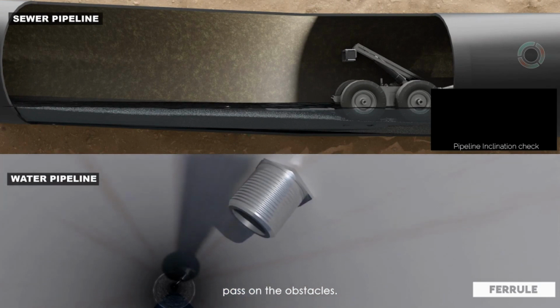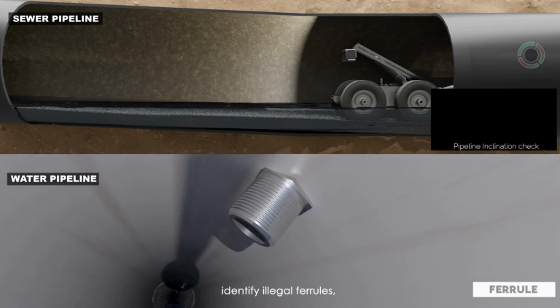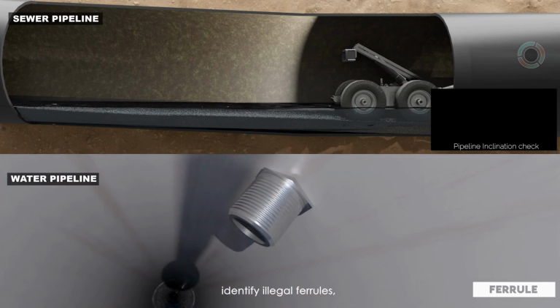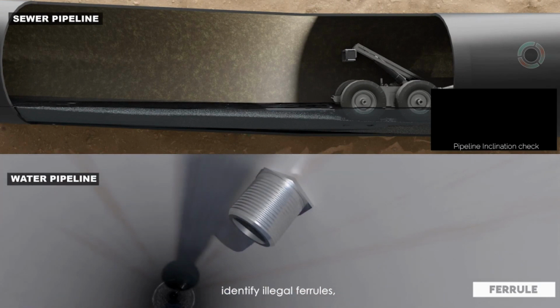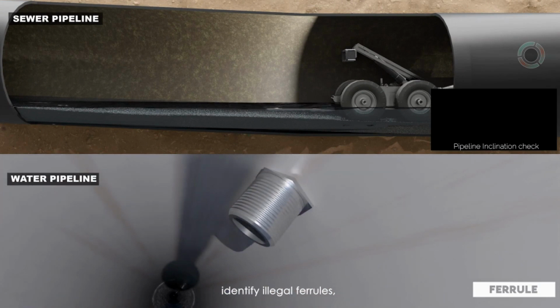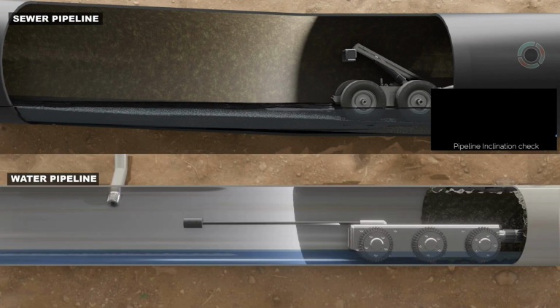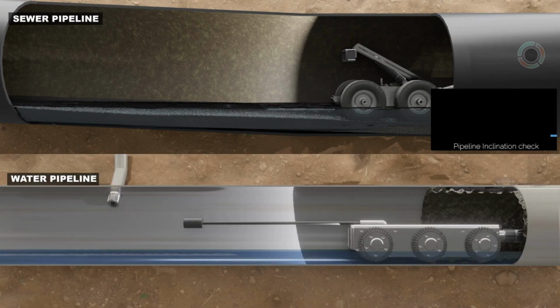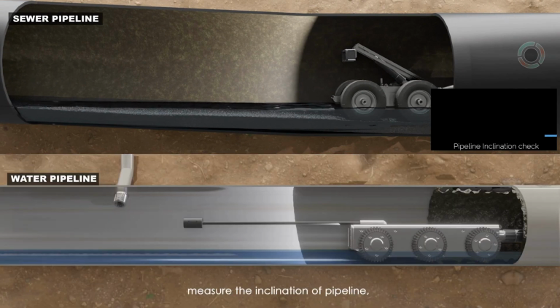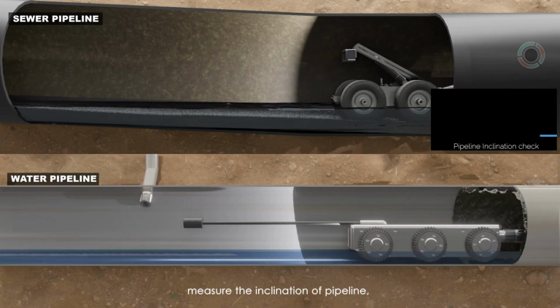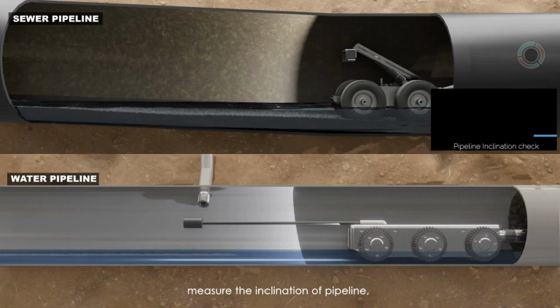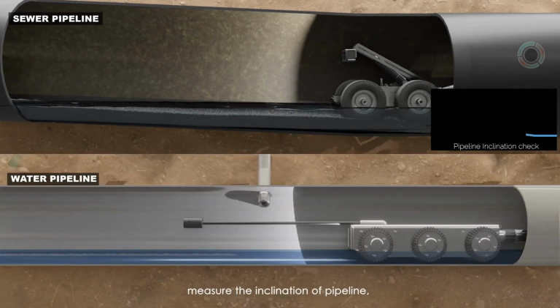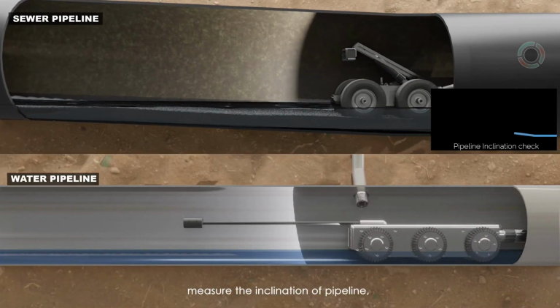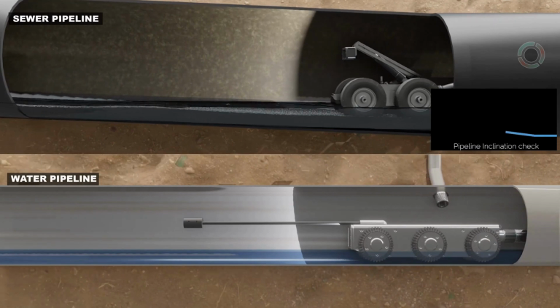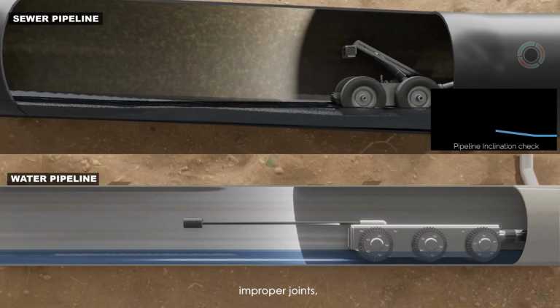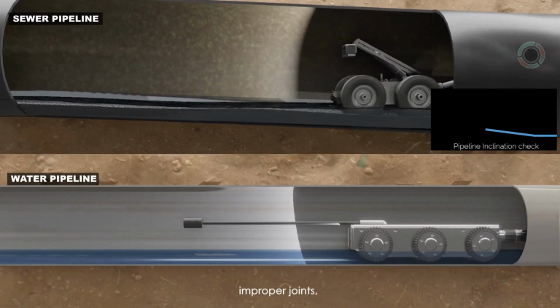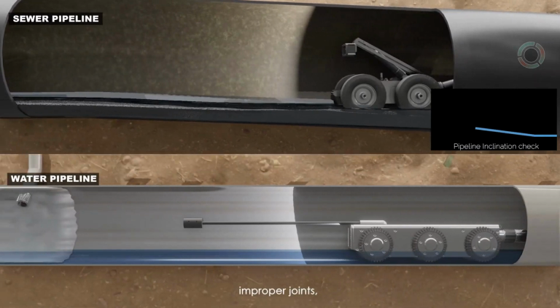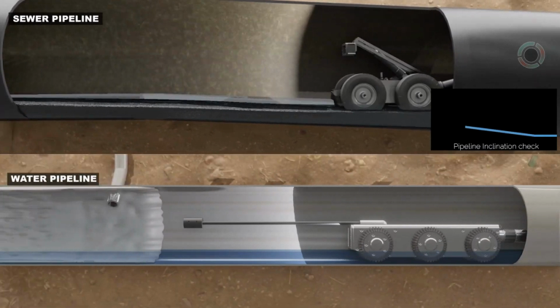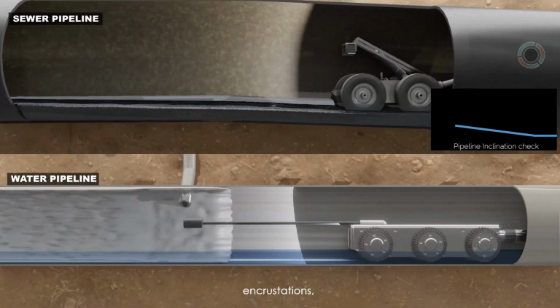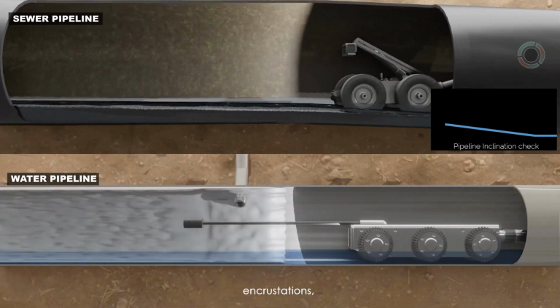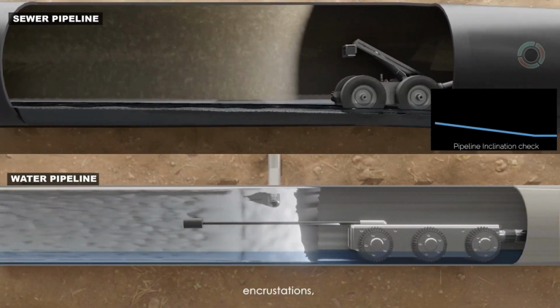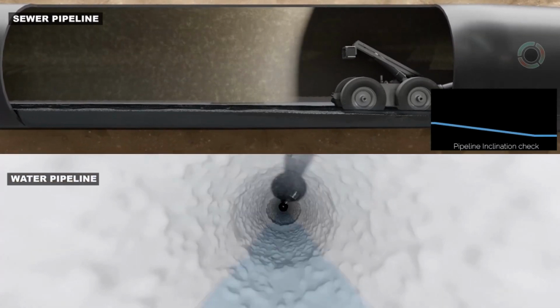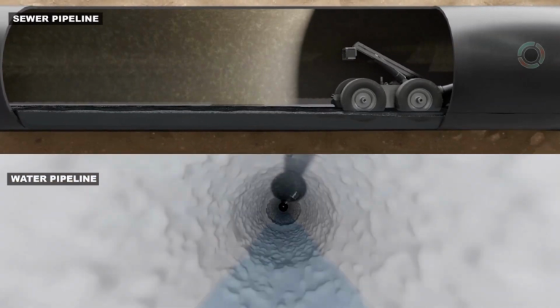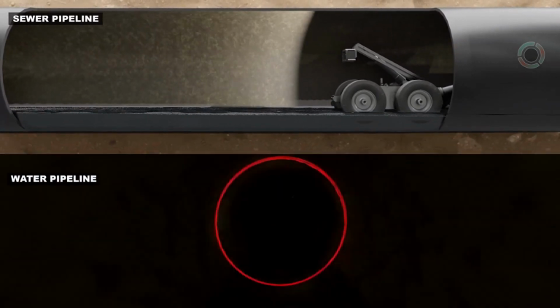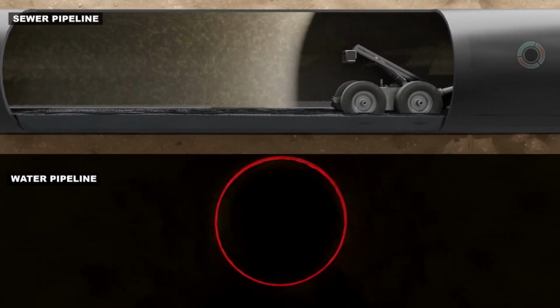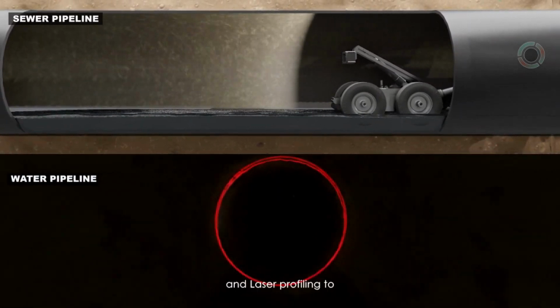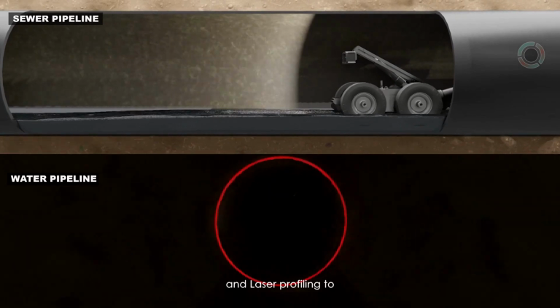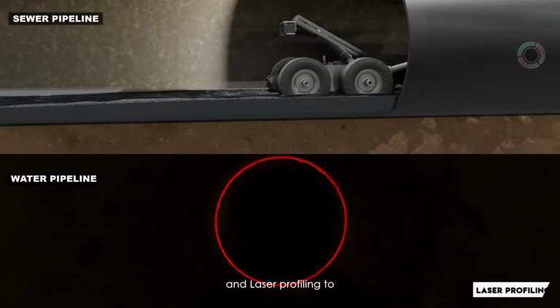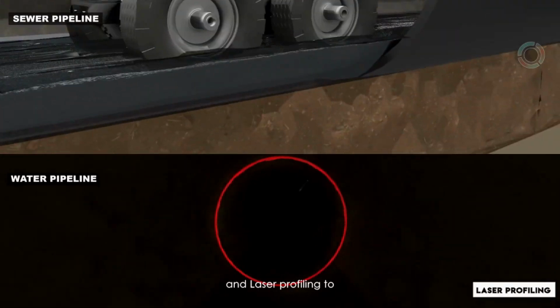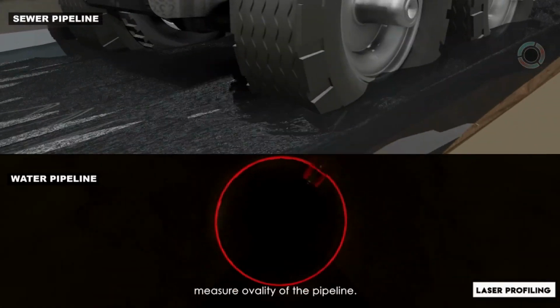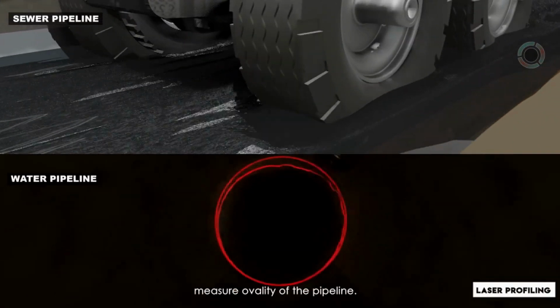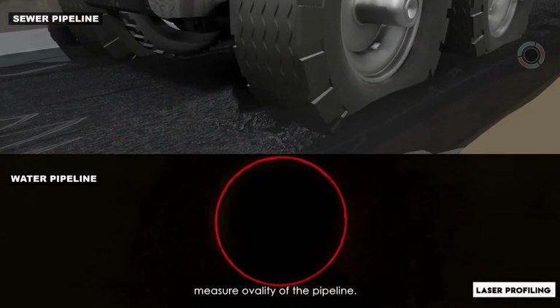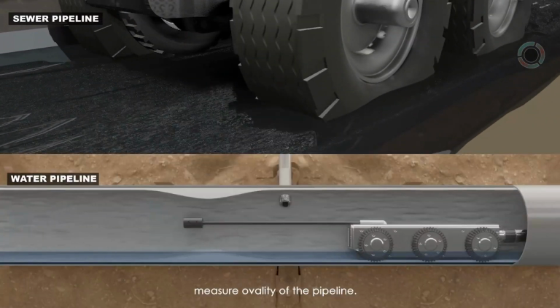It can identify illegal ferrules, measure the inclination of the pipeline, detect improper joints and encrustations, and use laser profiling to measure the ovality of the pipeline.